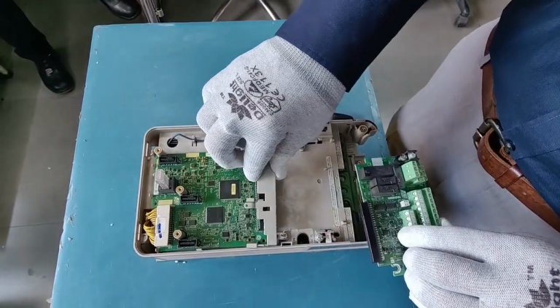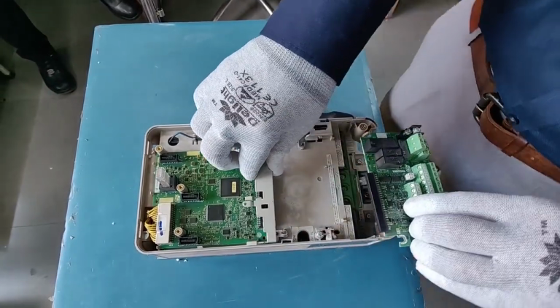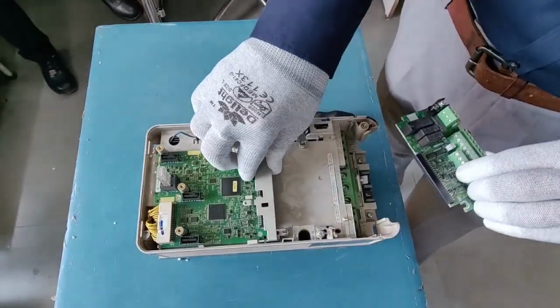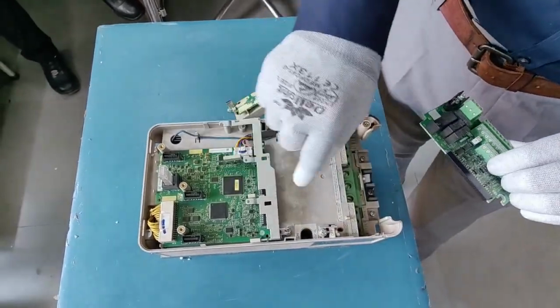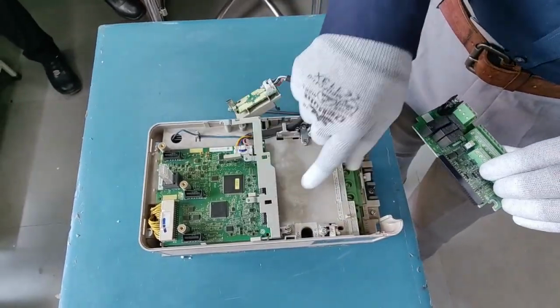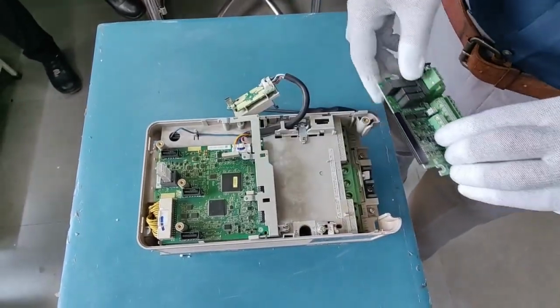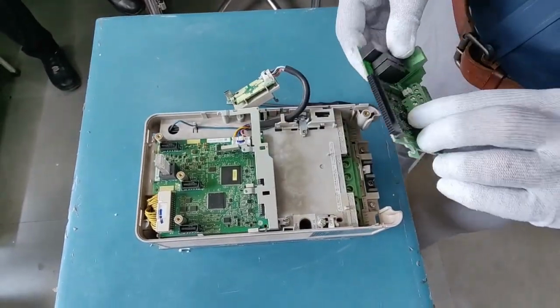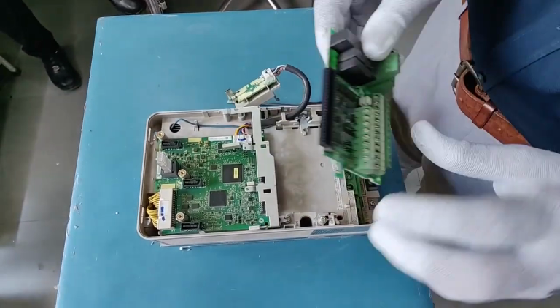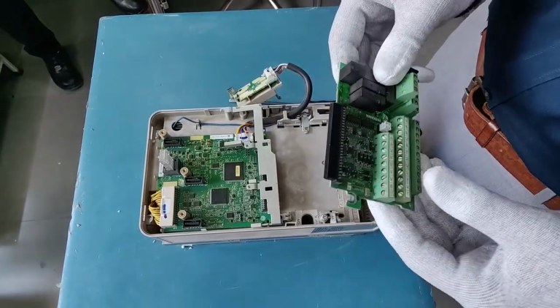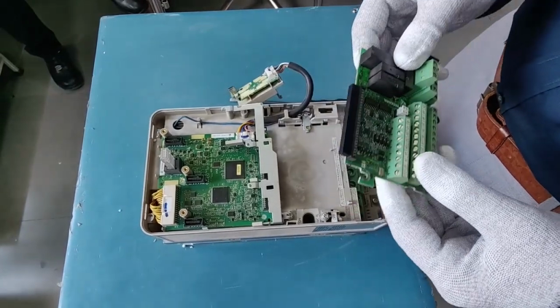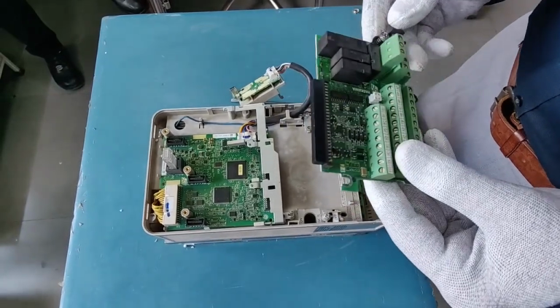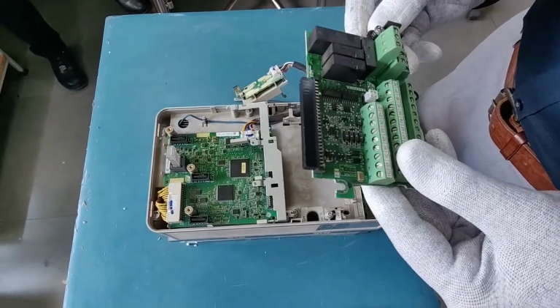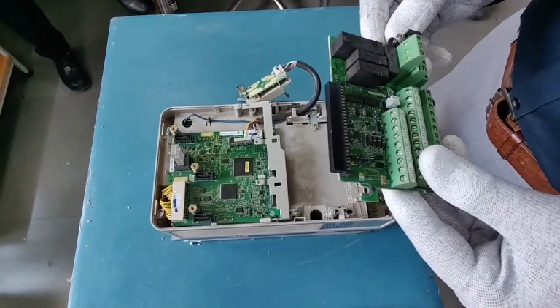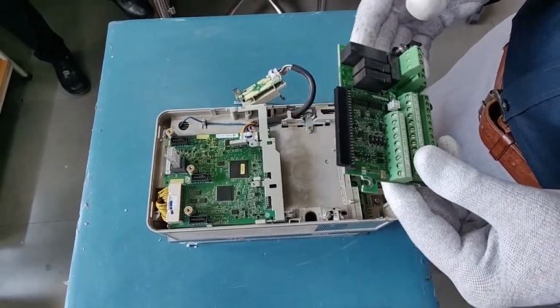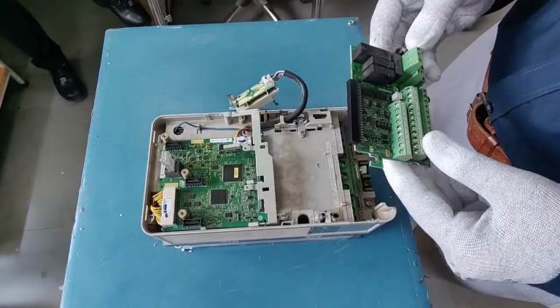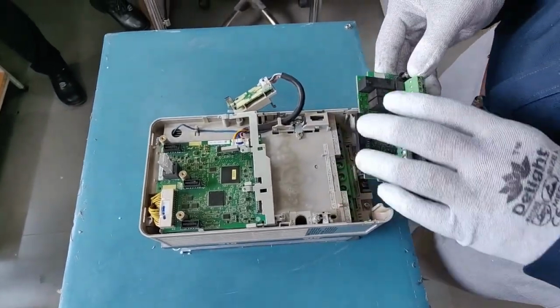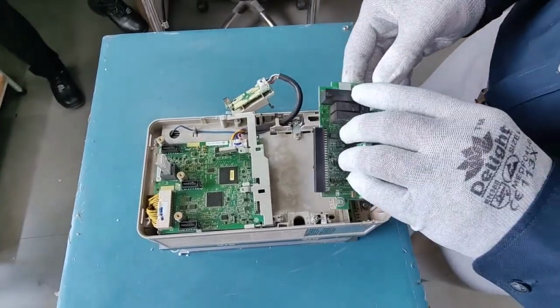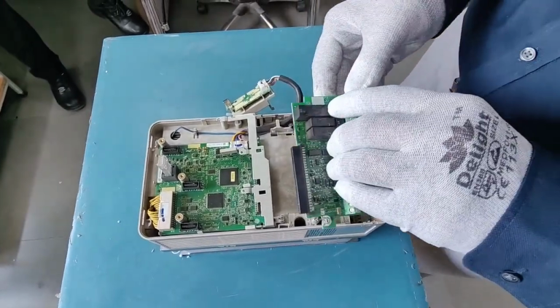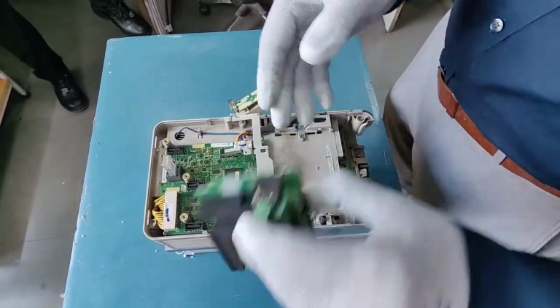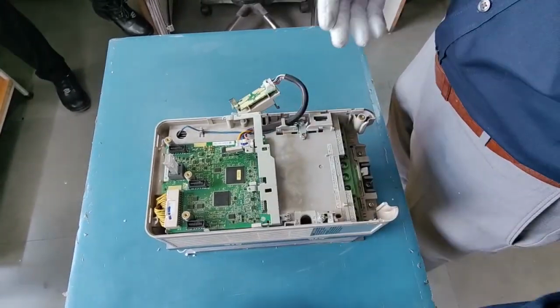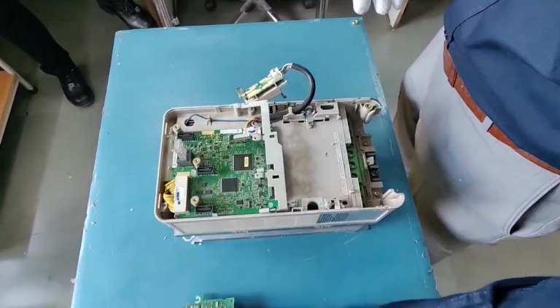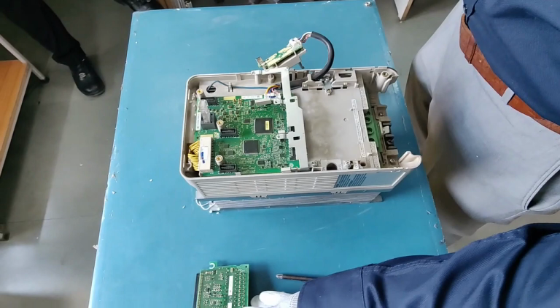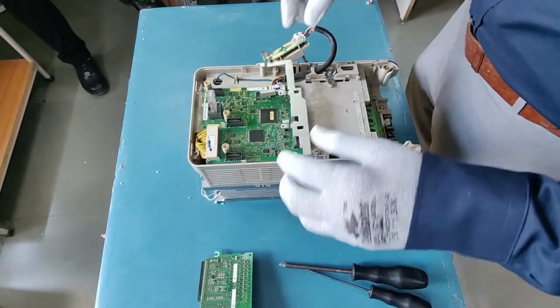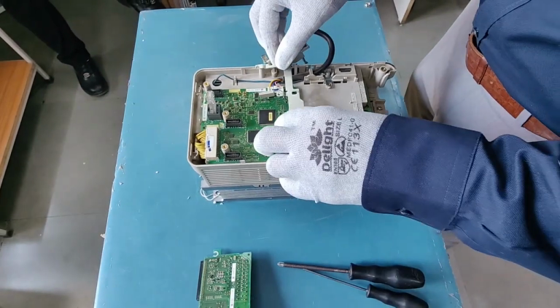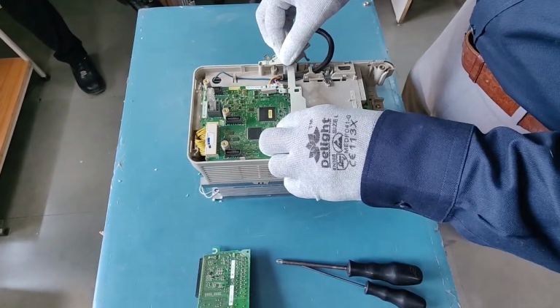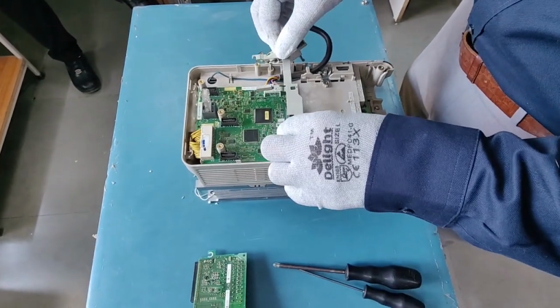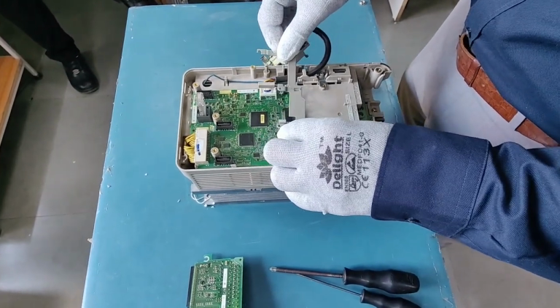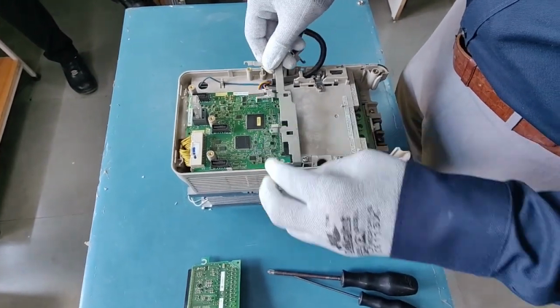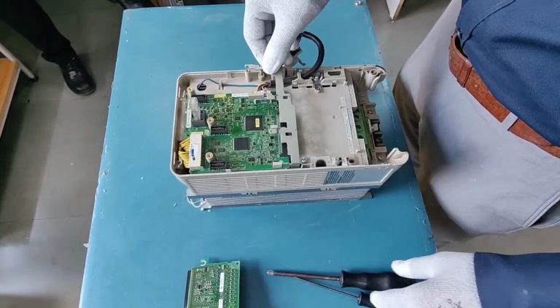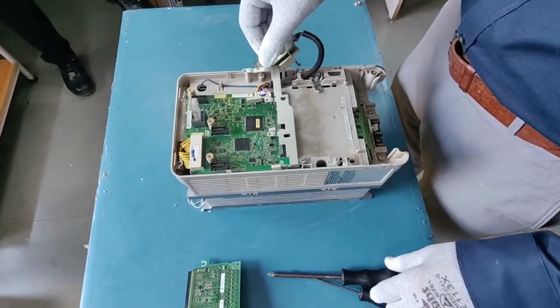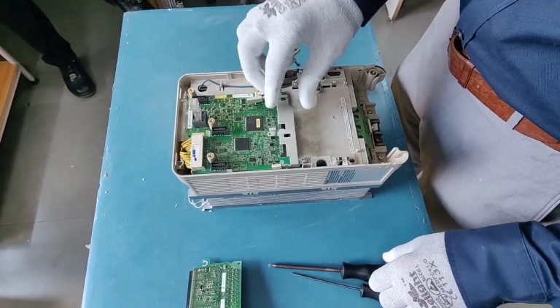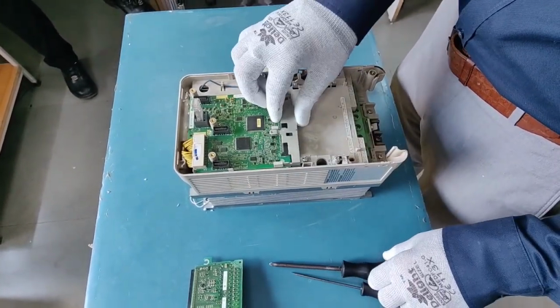There is a simple joint over here, so this will come out. You can simply bring it out and we will see how we can replace the control board as well.